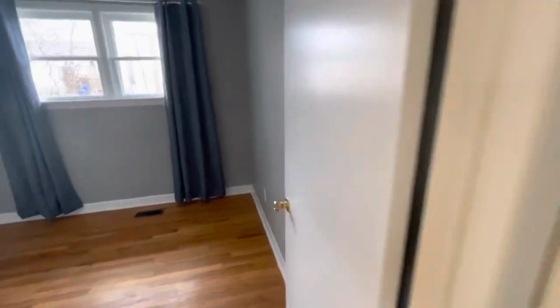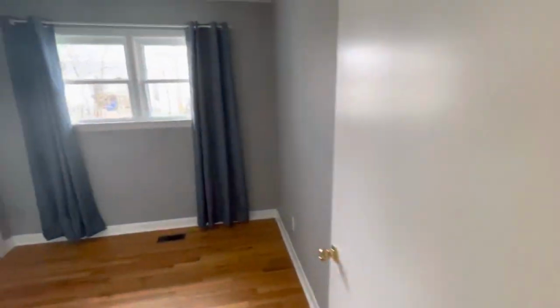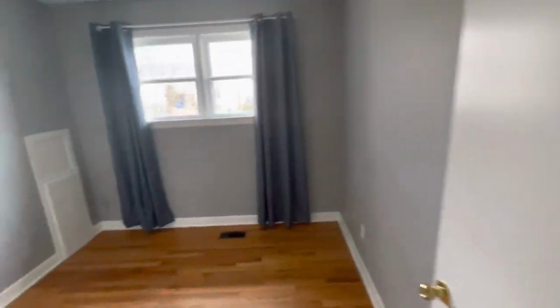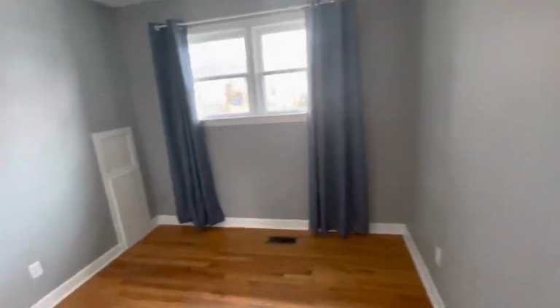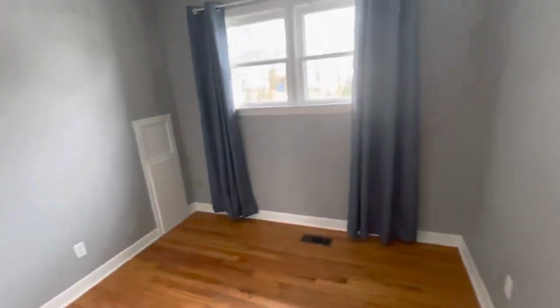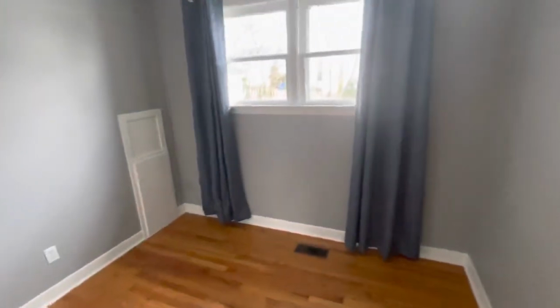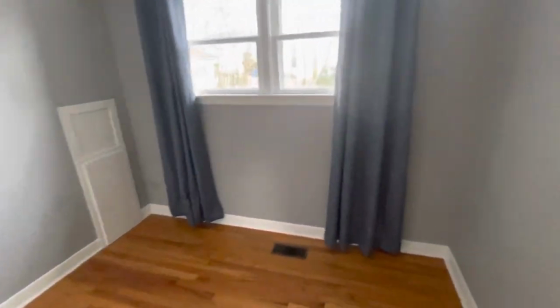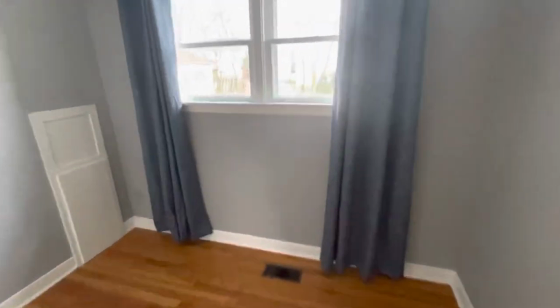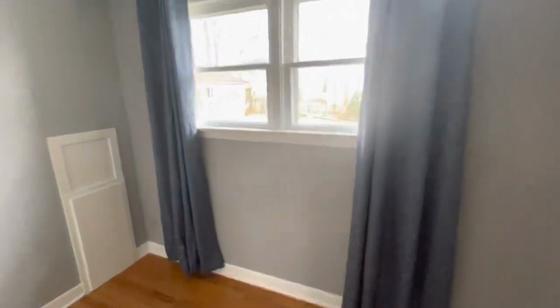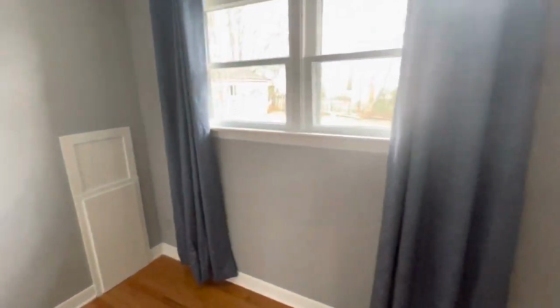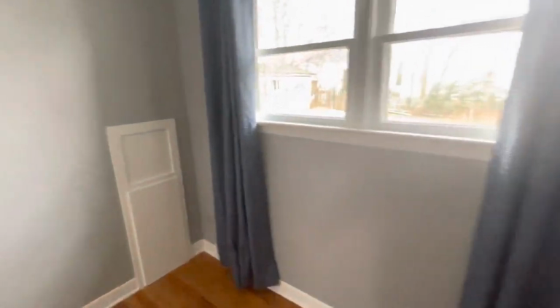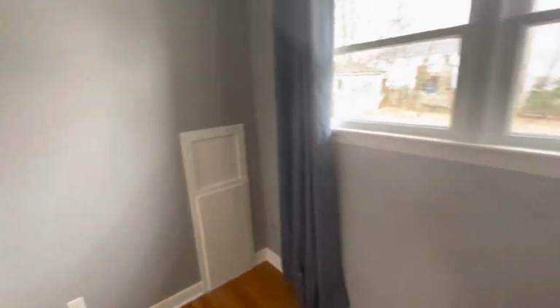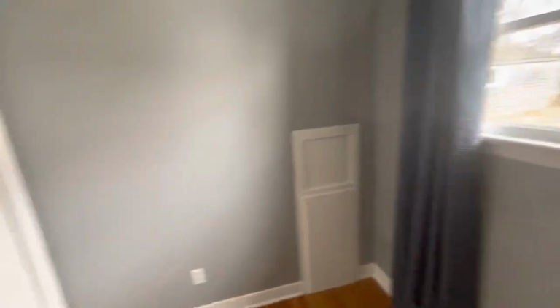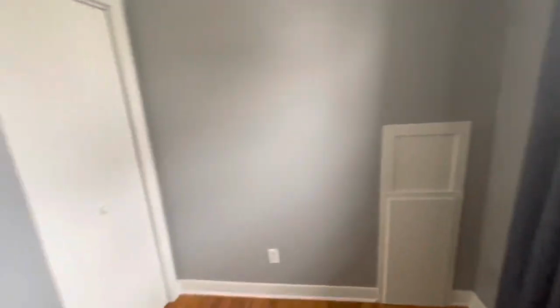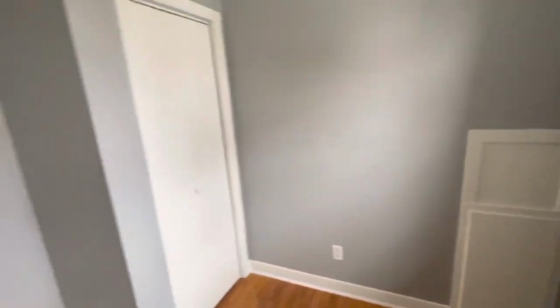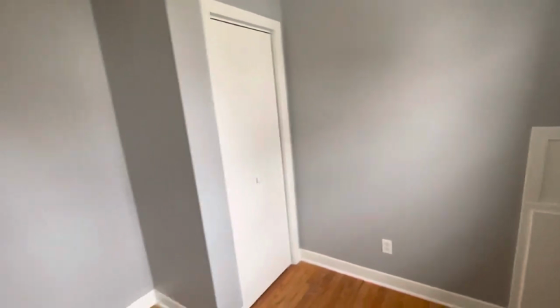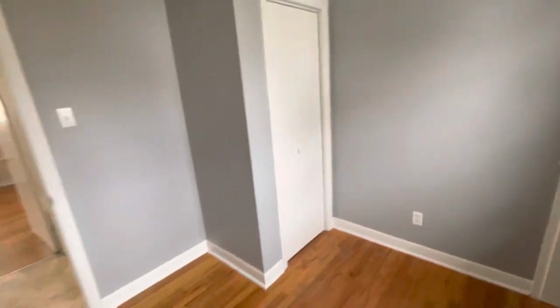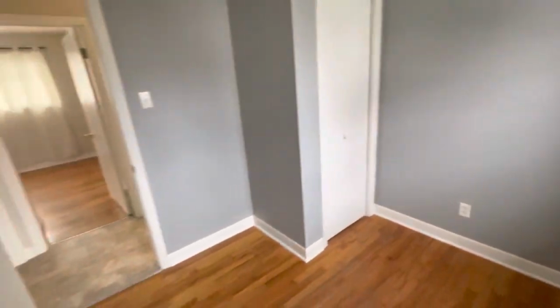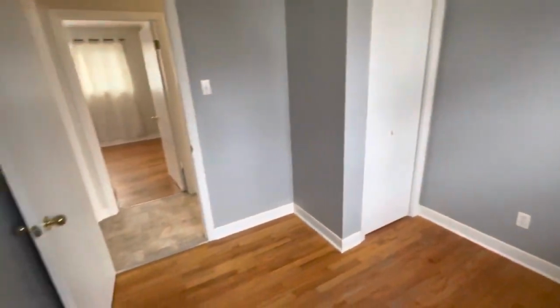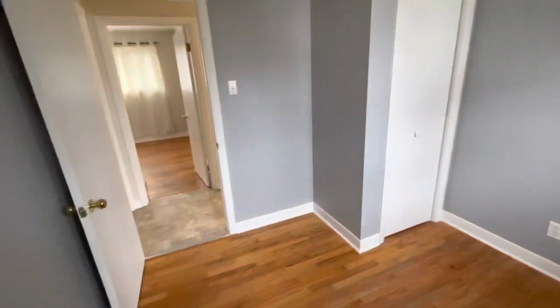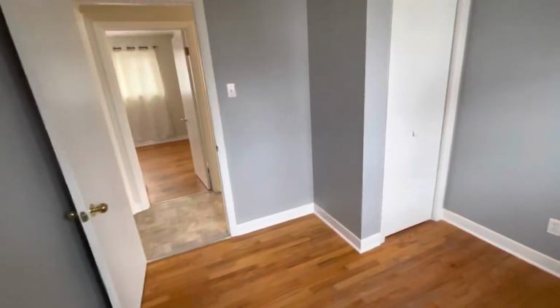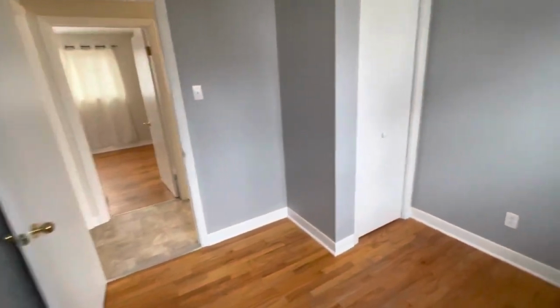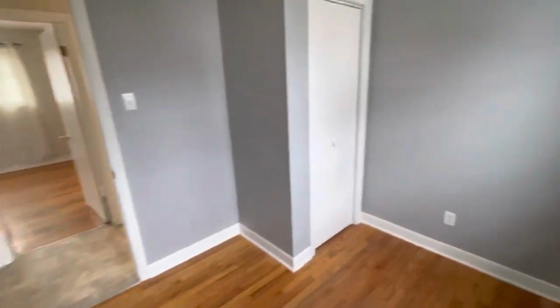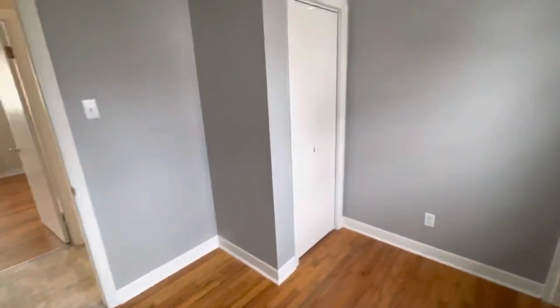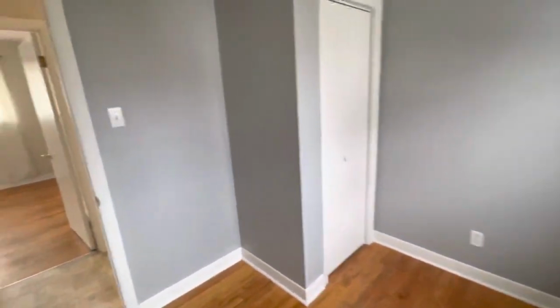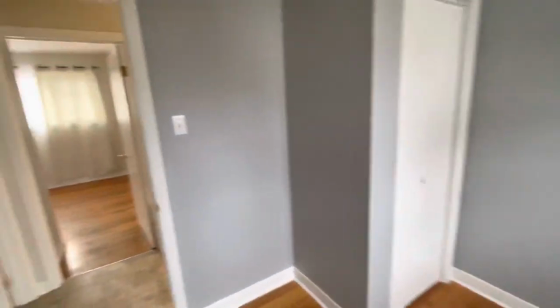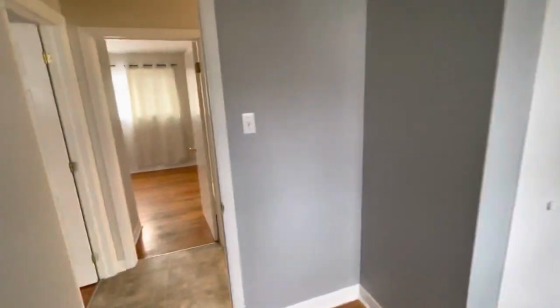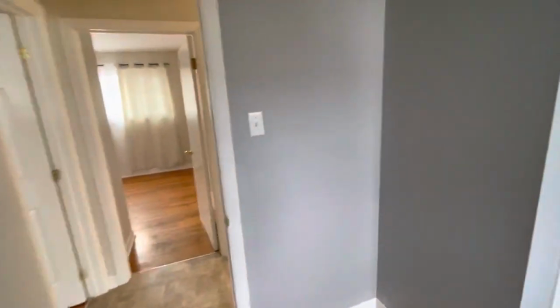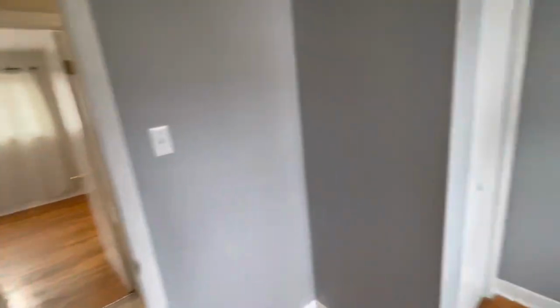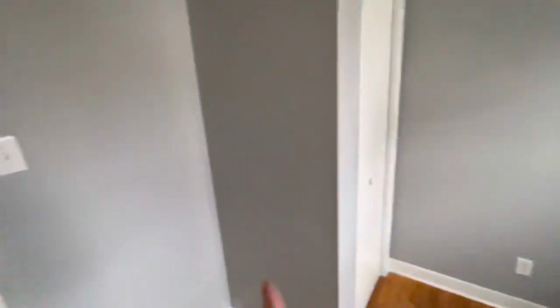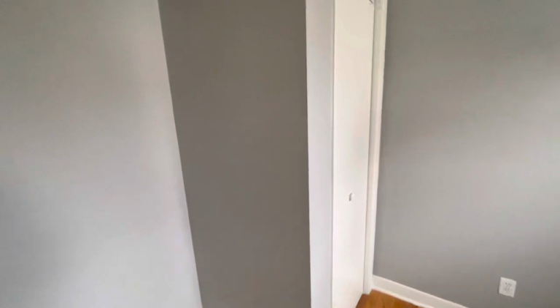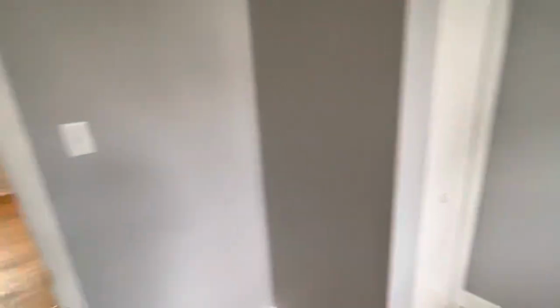Bedroom number two is smaller, but perfect for a child or a home office. You could fit a twin bed in here no problem, and again there's closet storage.